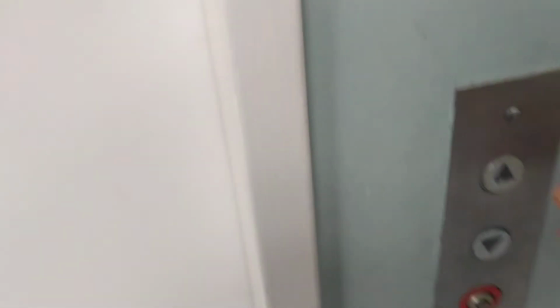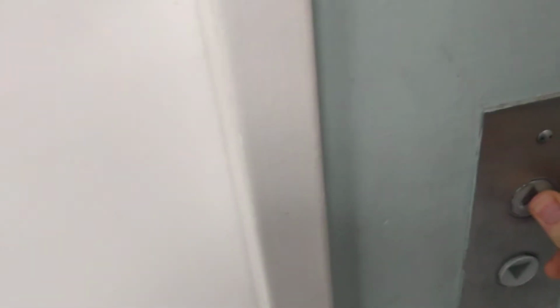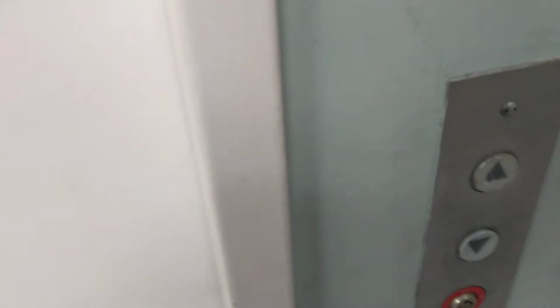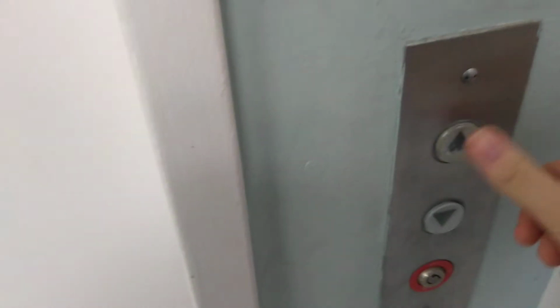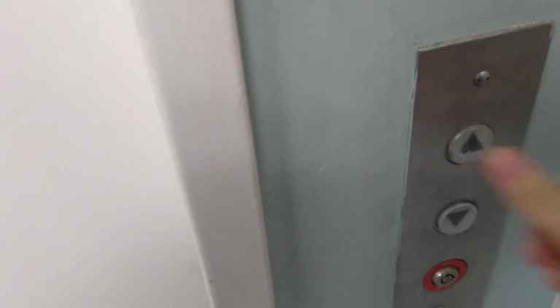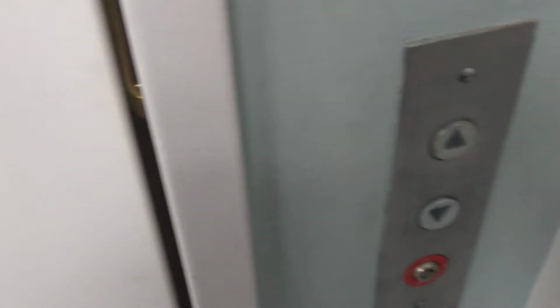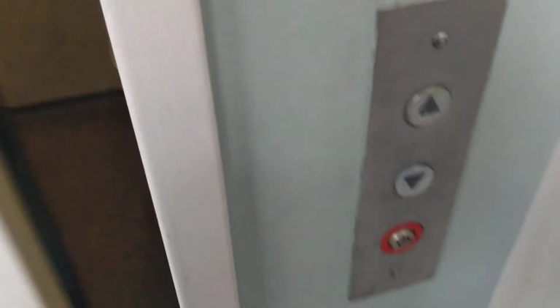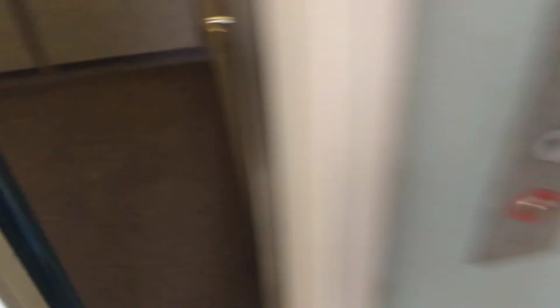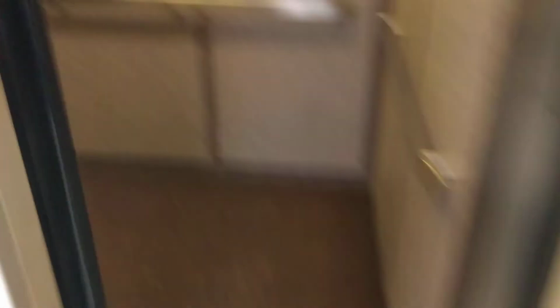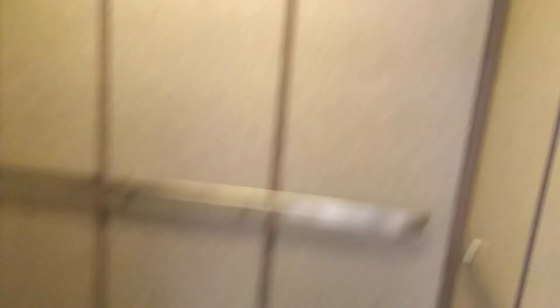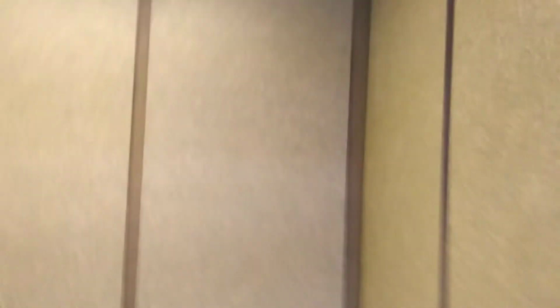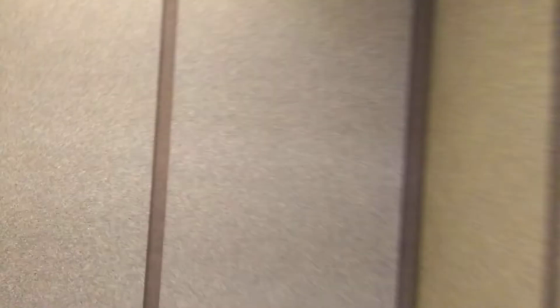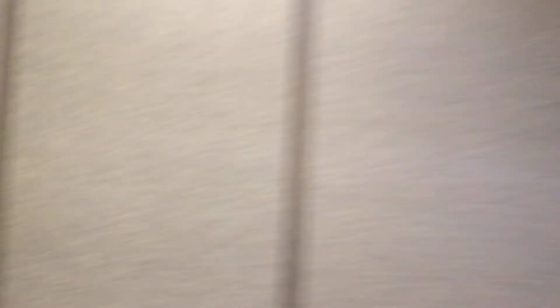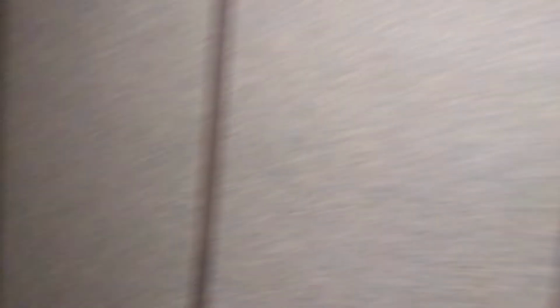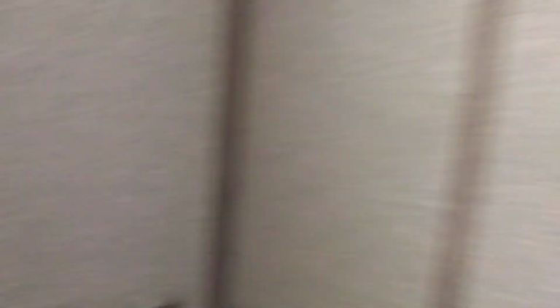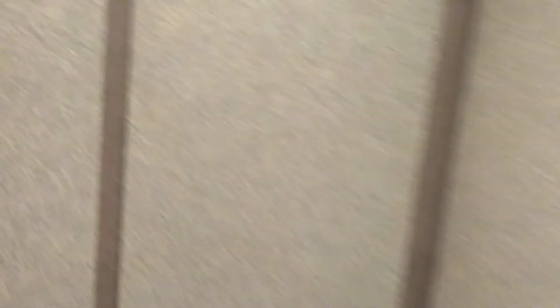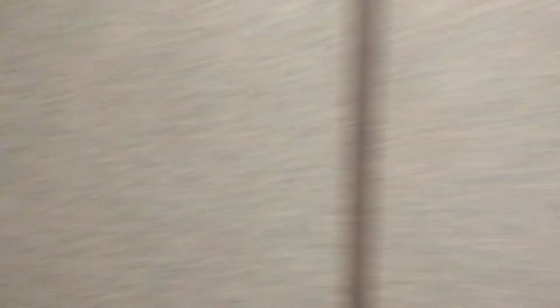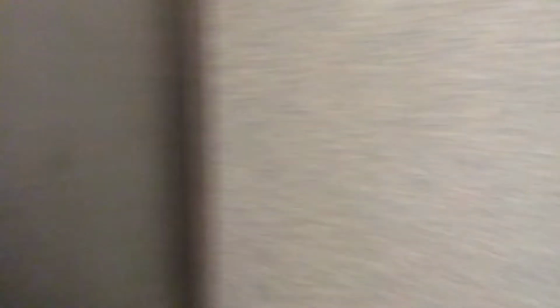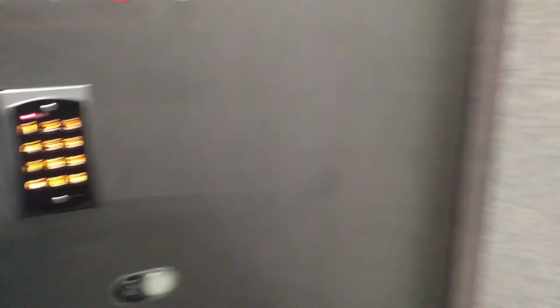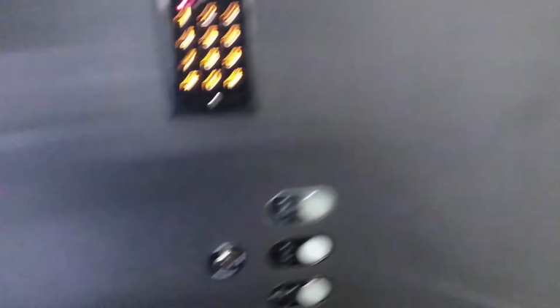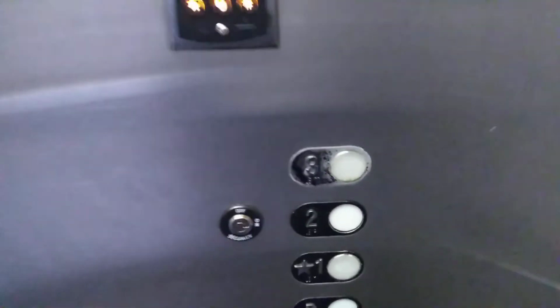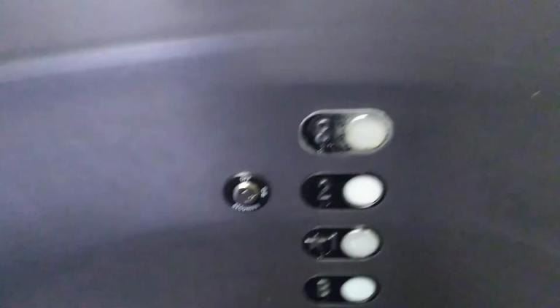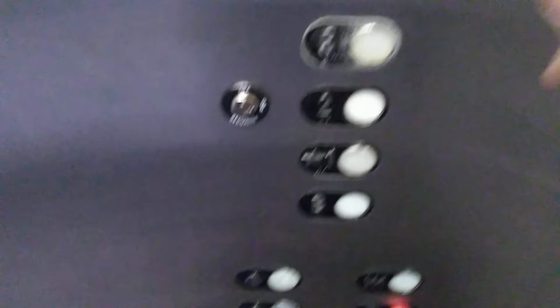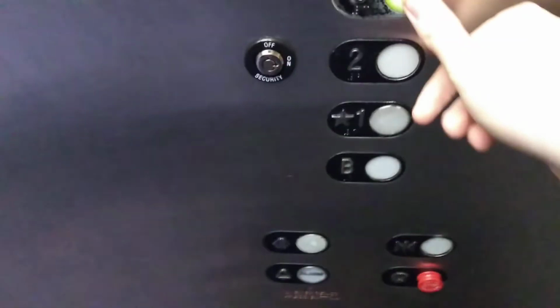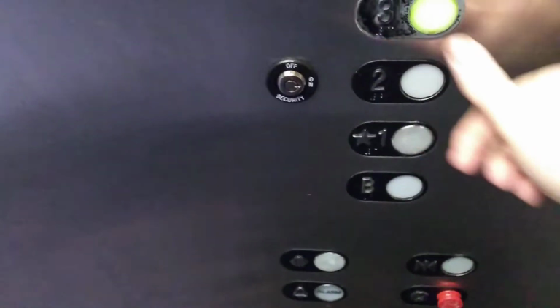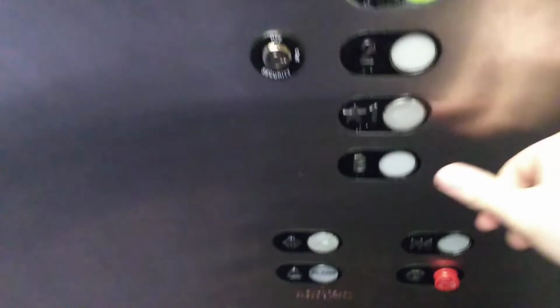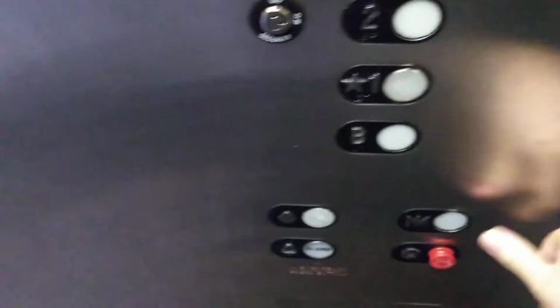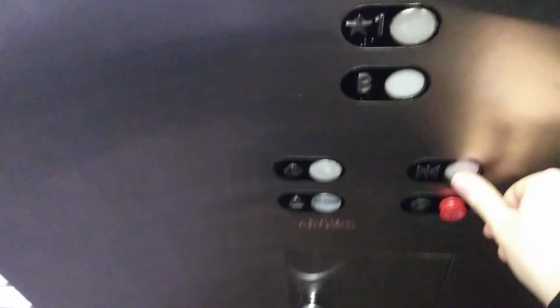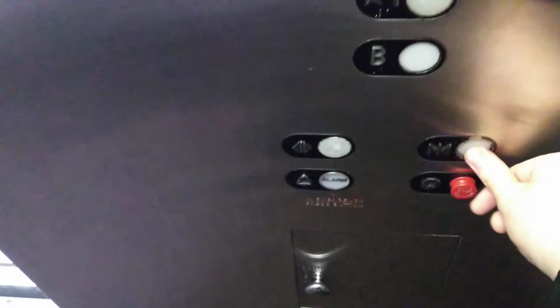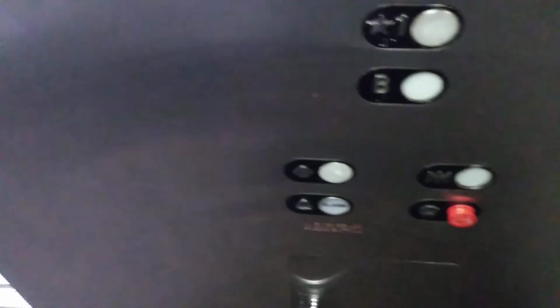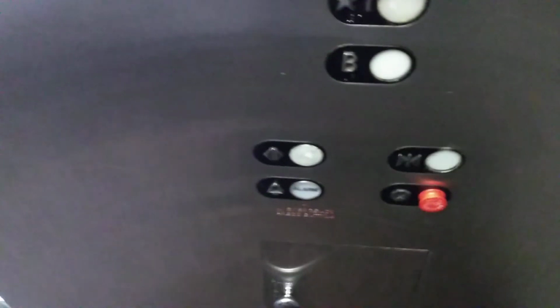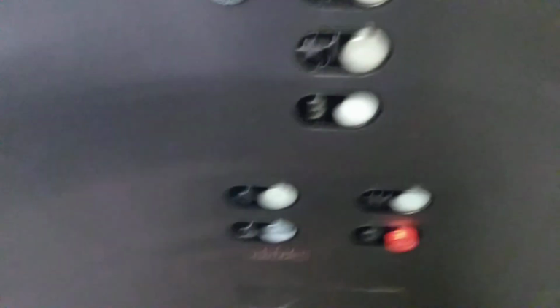I think this is a Westie. This is a vintage cab. I like this one. Let's see, can we go up to three? I like the color that those fixtures light out.